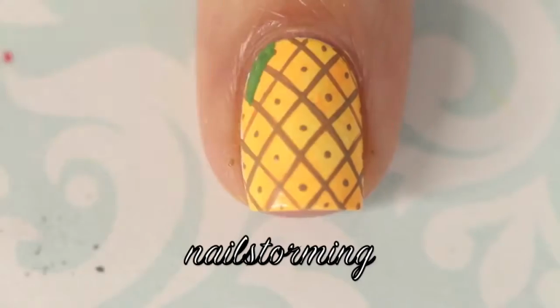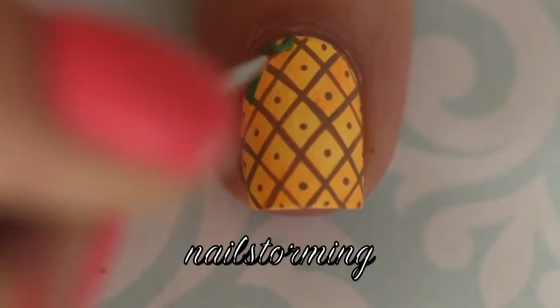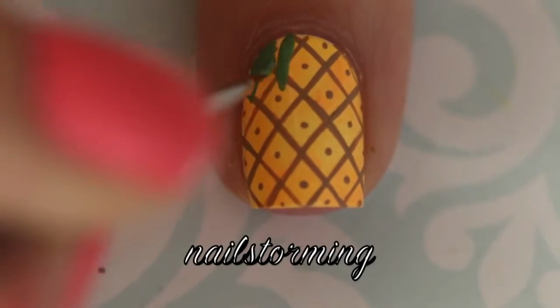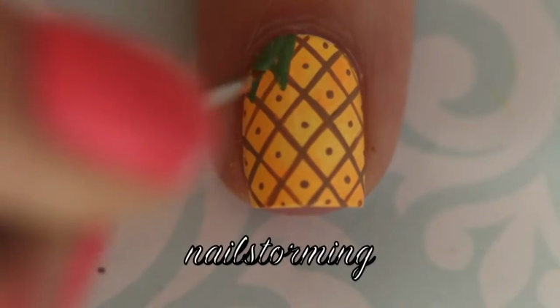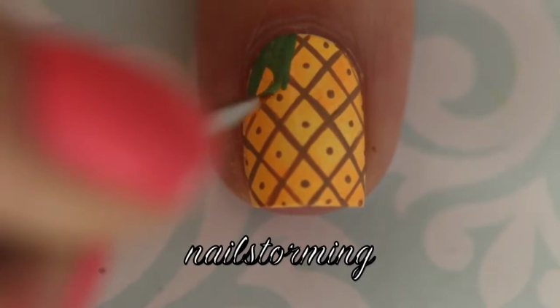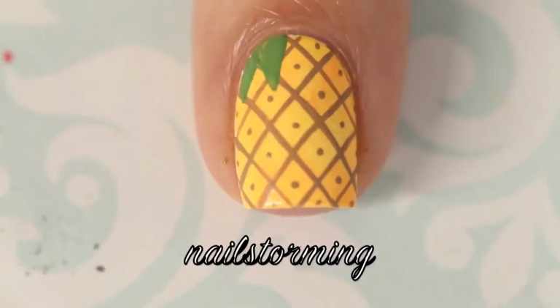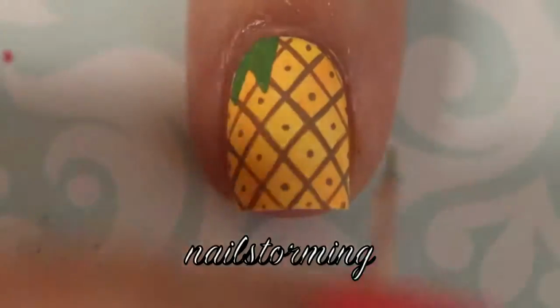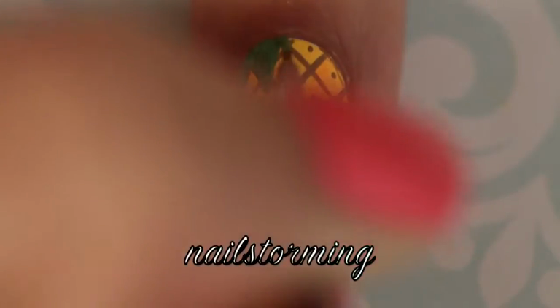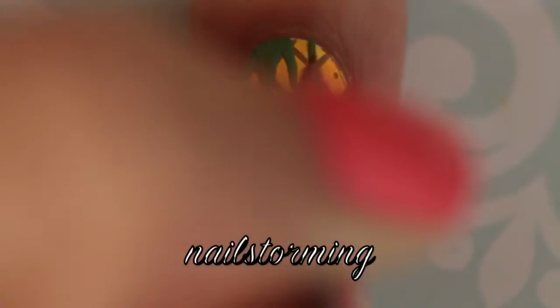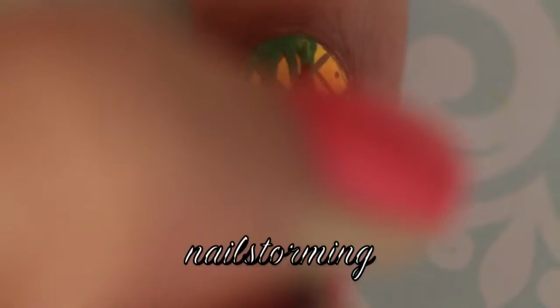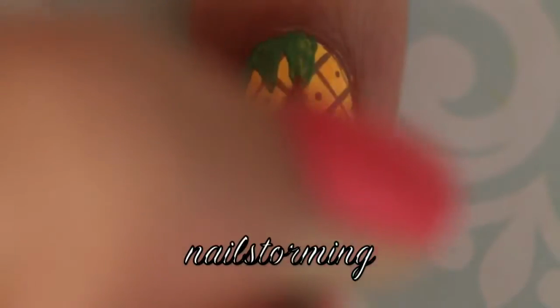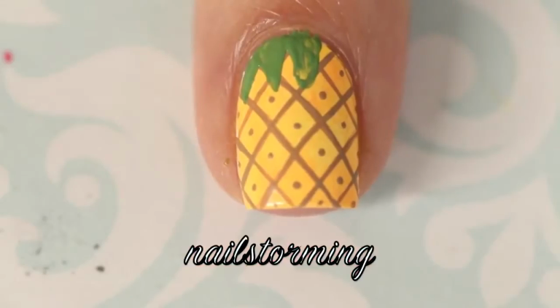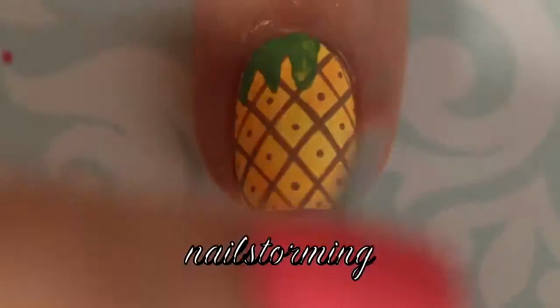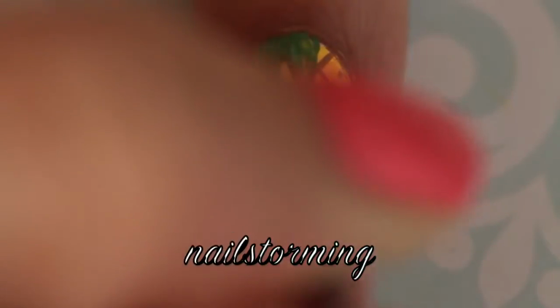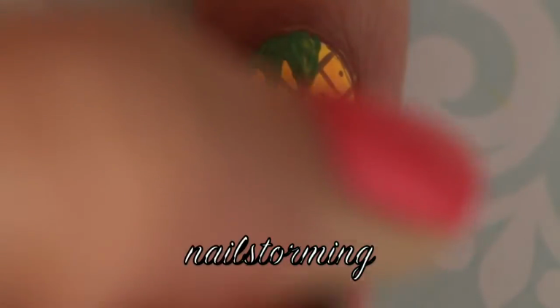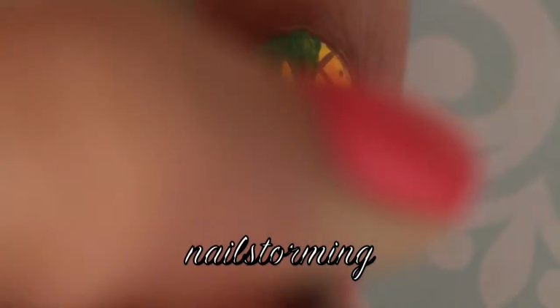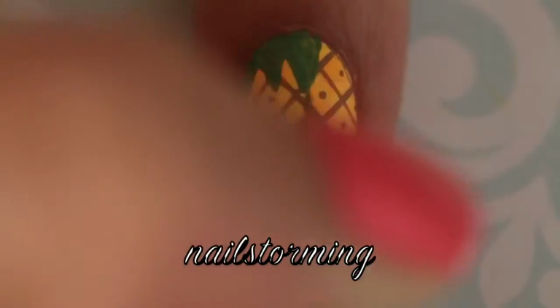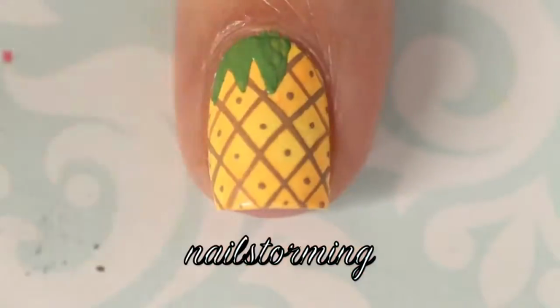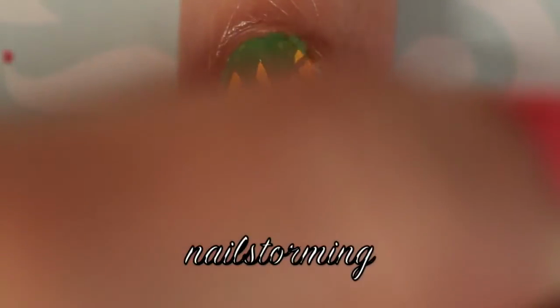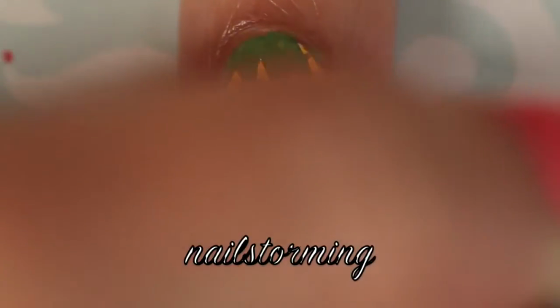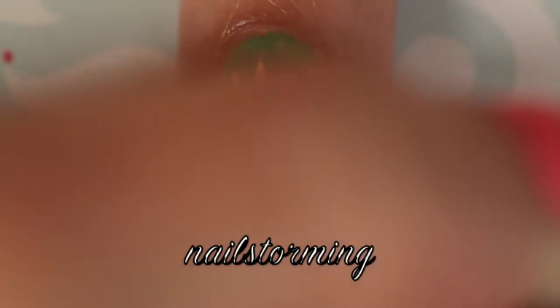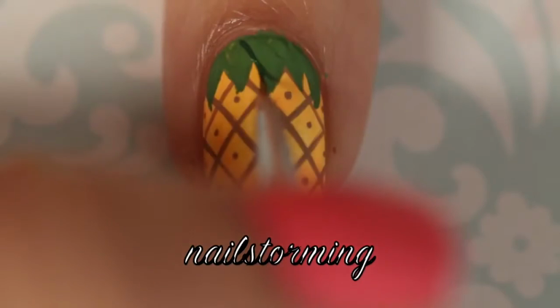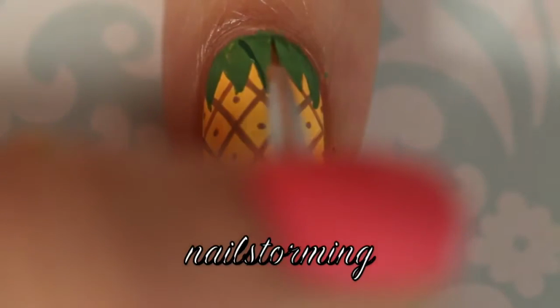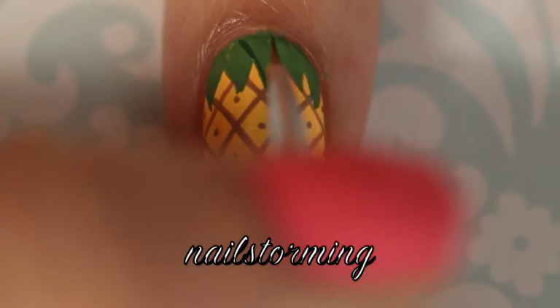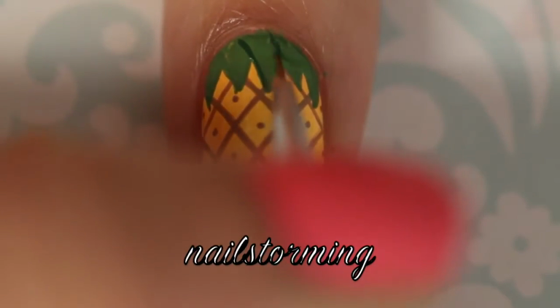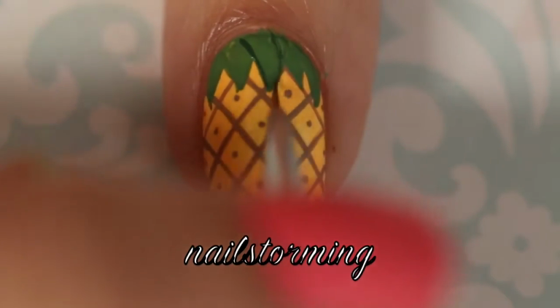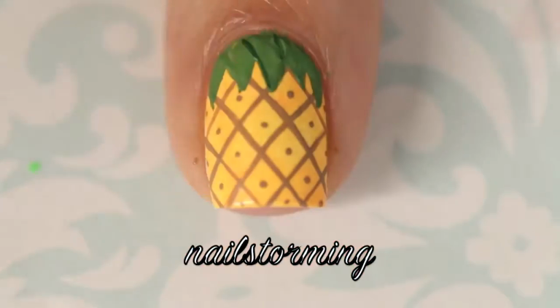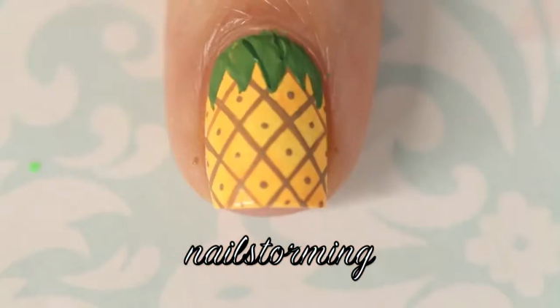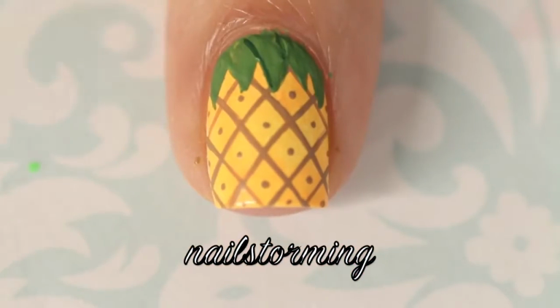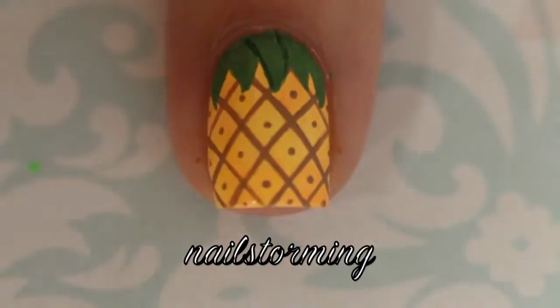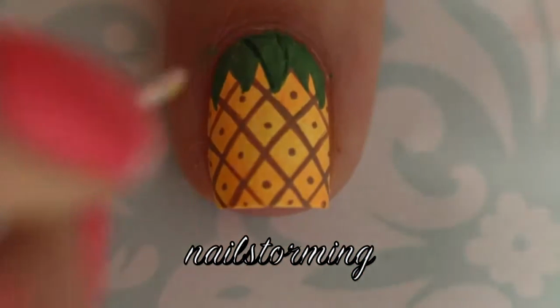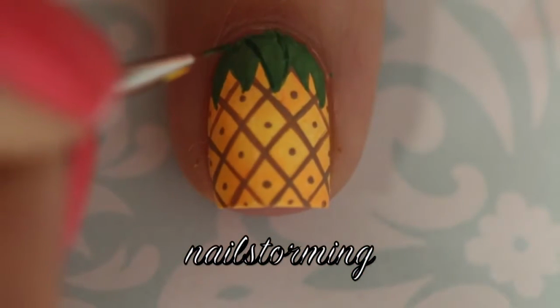Once the lines and dots dry, I'm going over the top with some leaves. I'm also using acrylic paint and the detail brush that comes in the Winstonia Store Glam Gadget set for this part. Once the light green dries, I'm going in with a darker shade to outline.